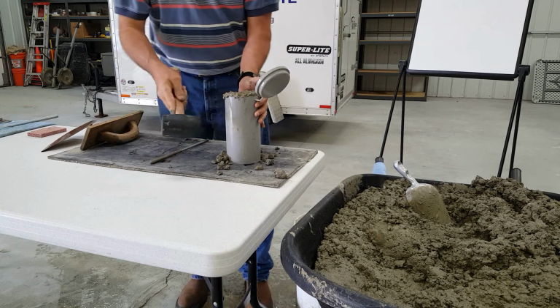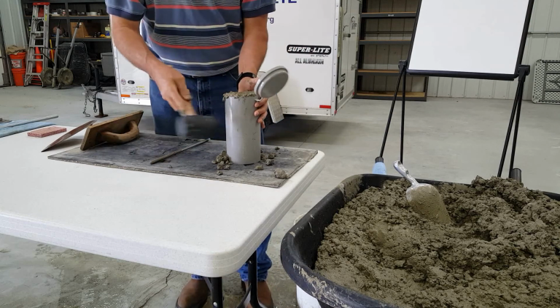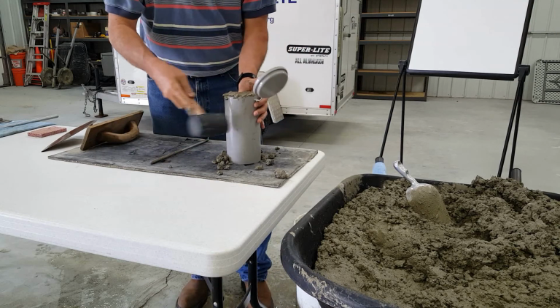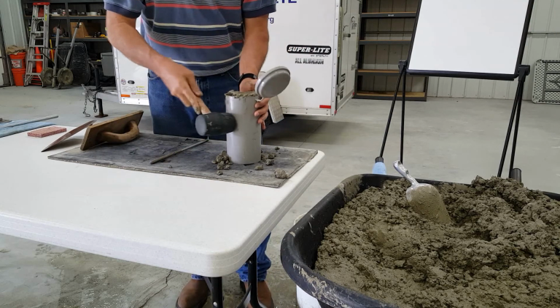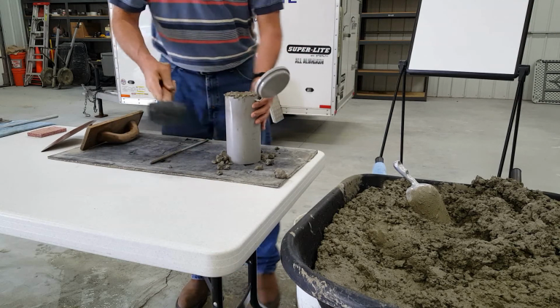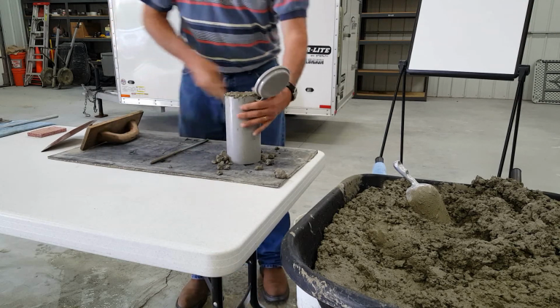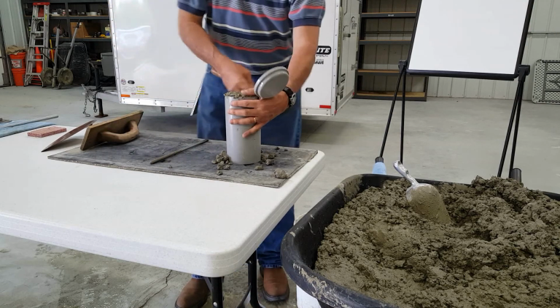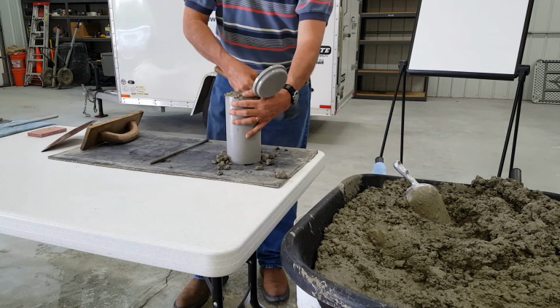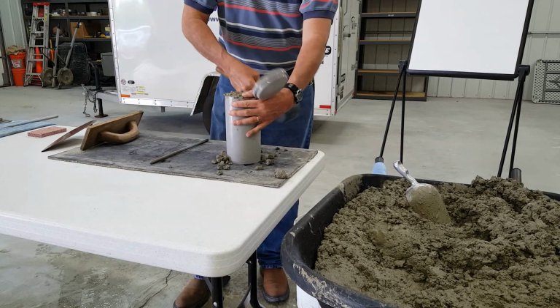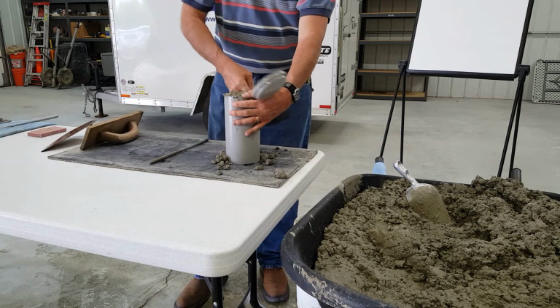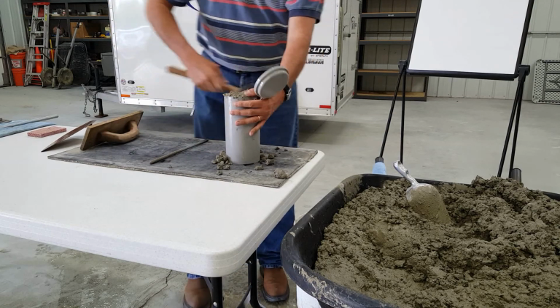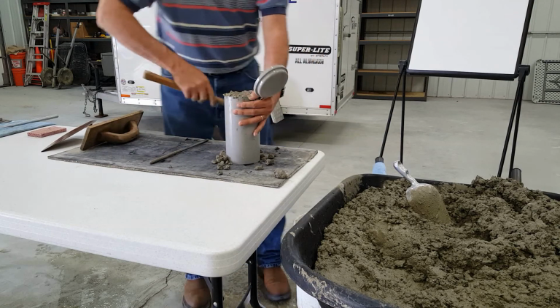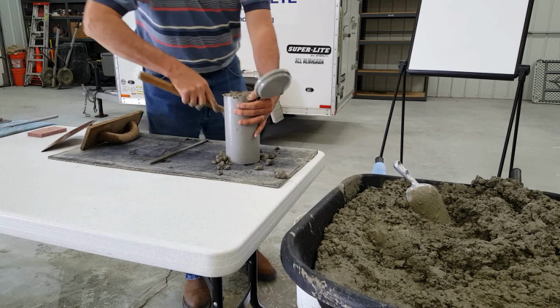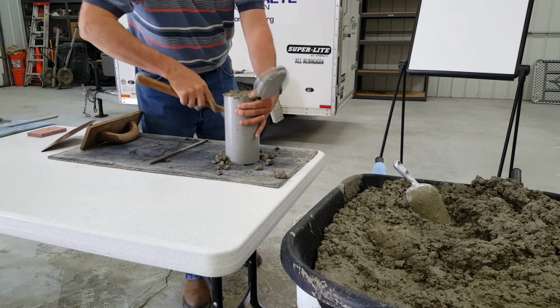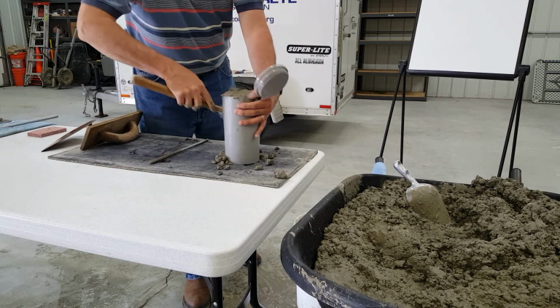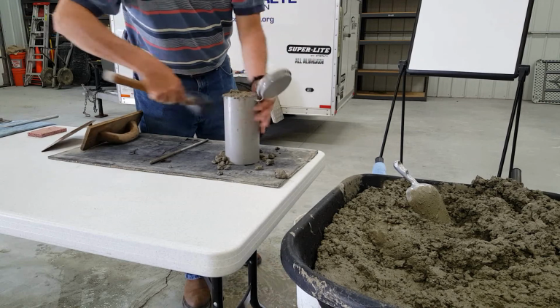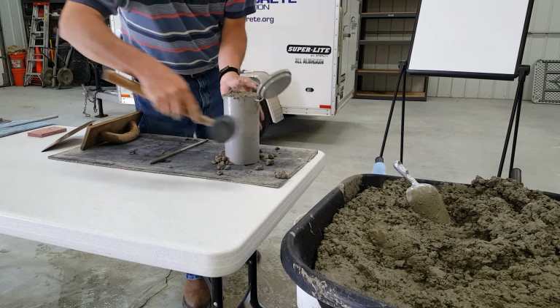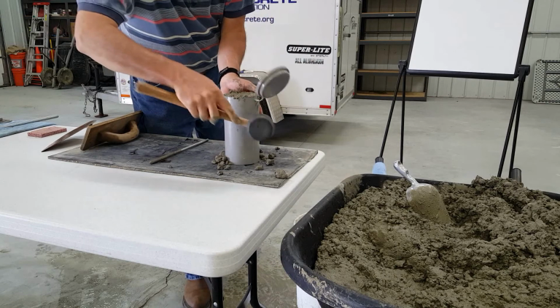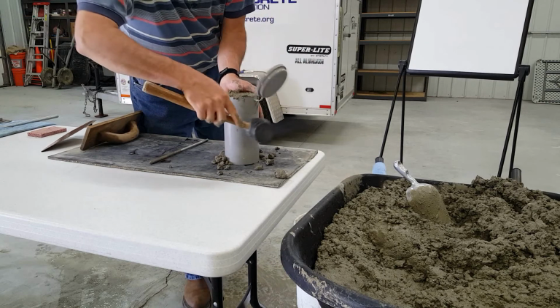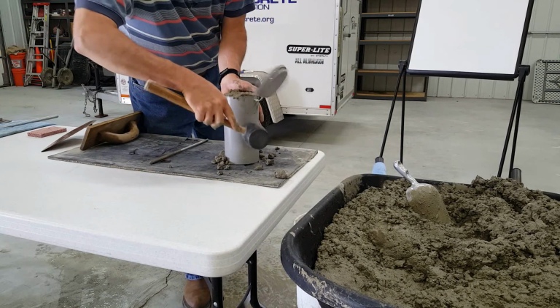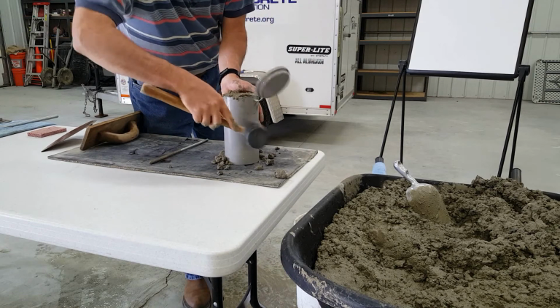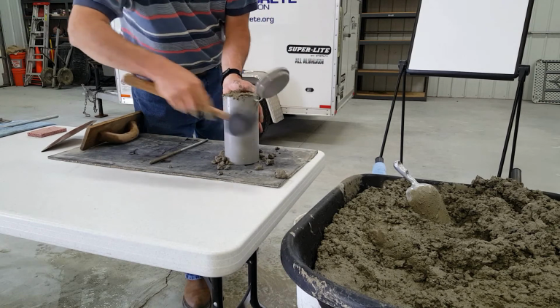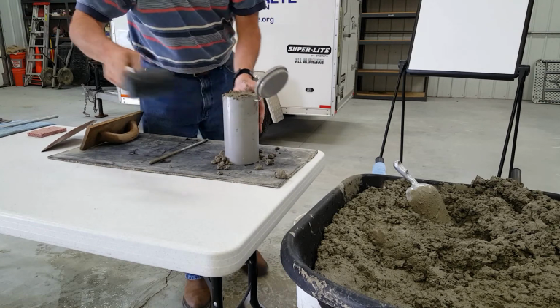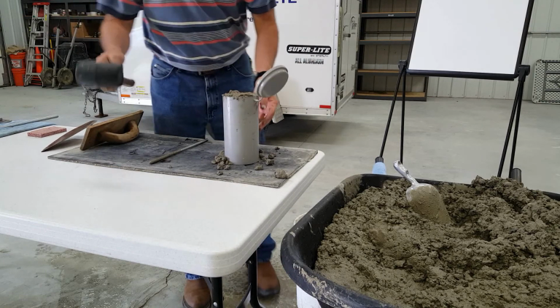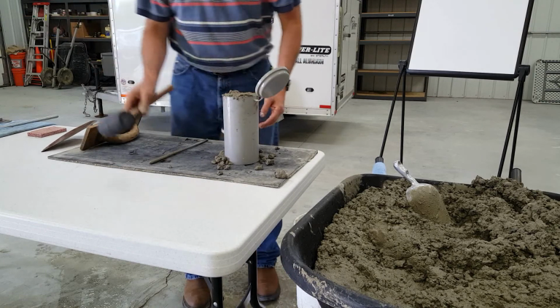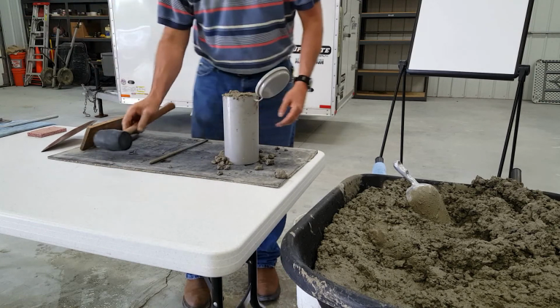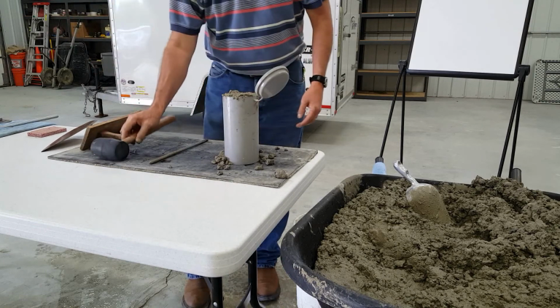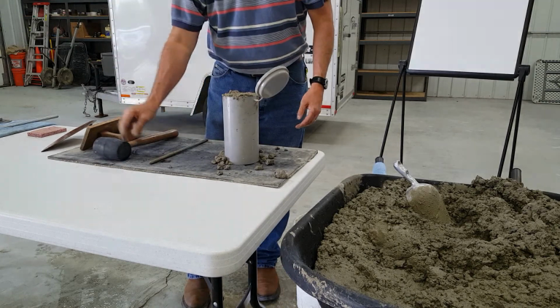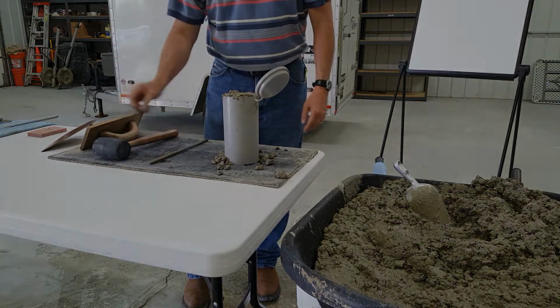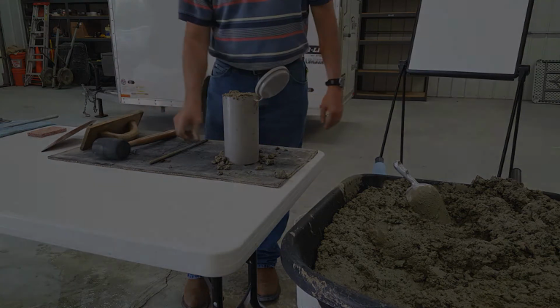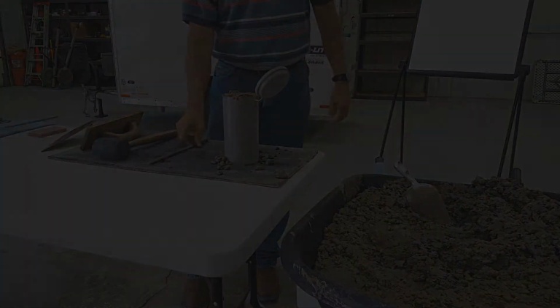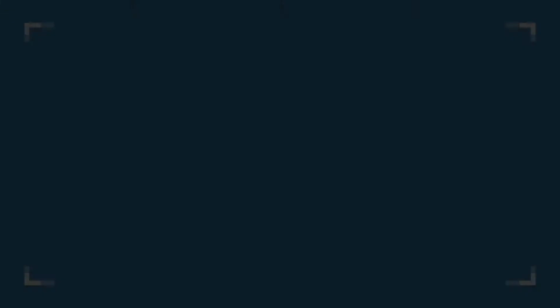Tap the outsides of the mold lightly 10 to 15 times with the mallet to close any holes left by rodding and to release any large air bubbles that may have been trapped.